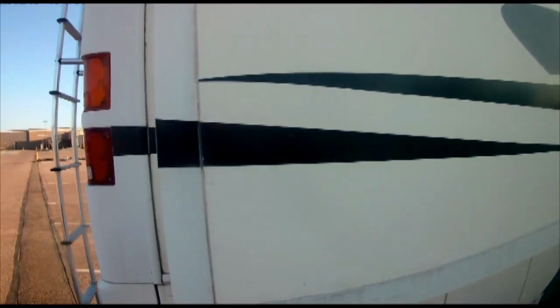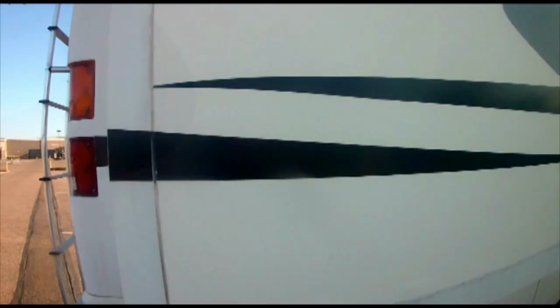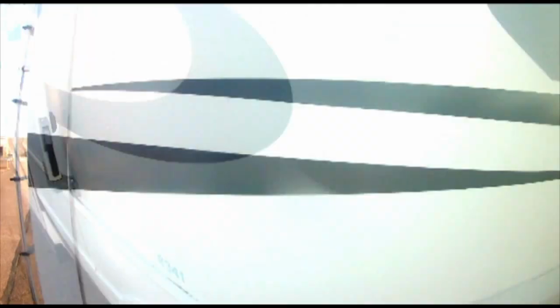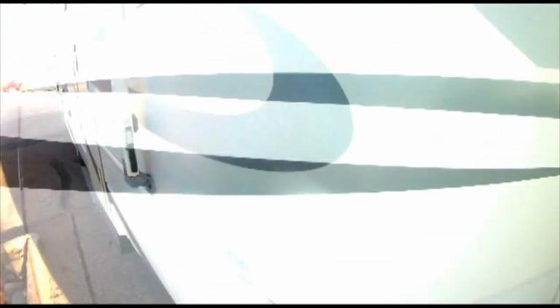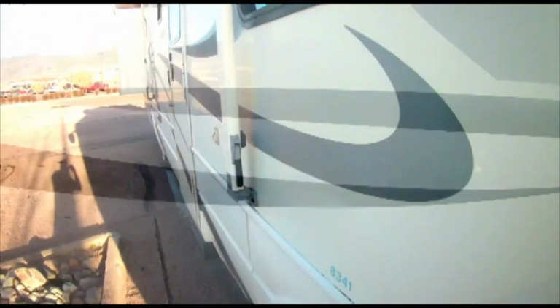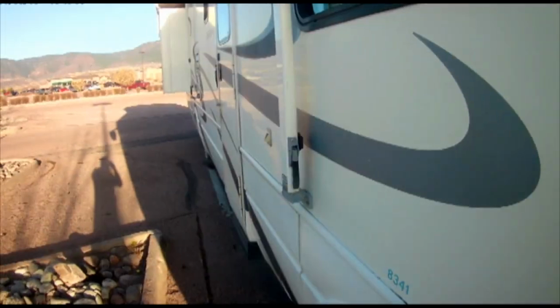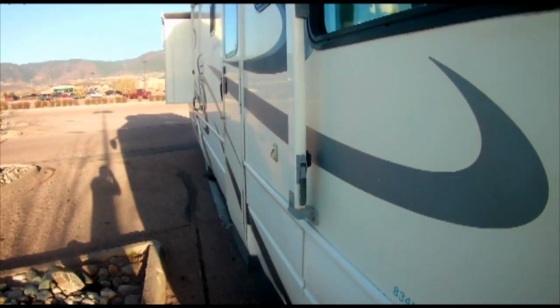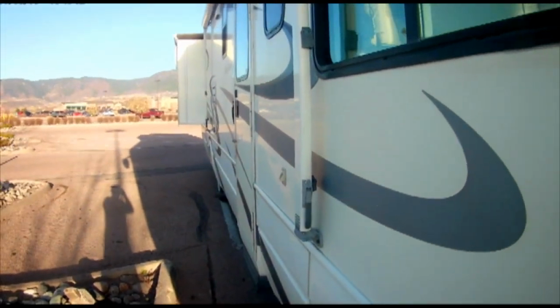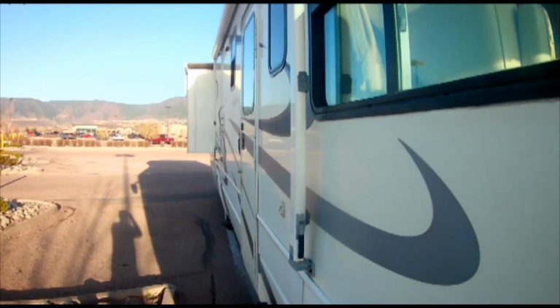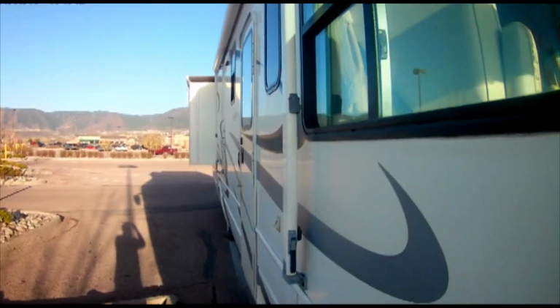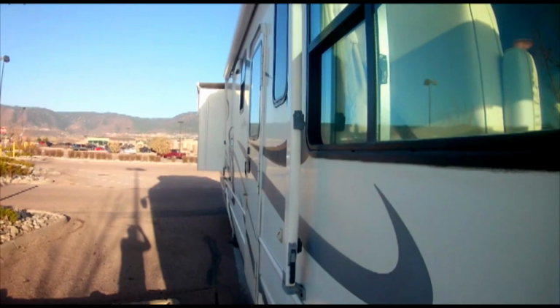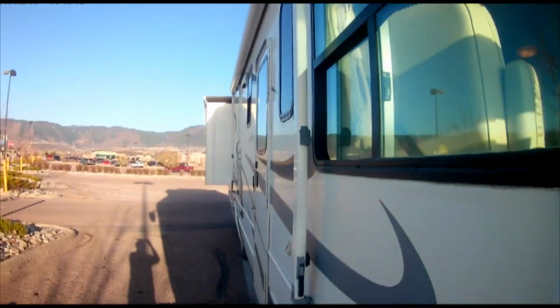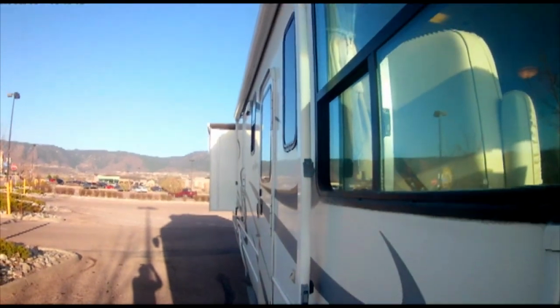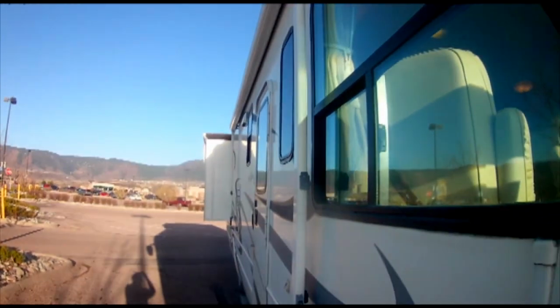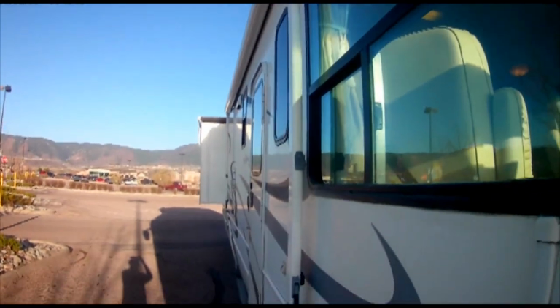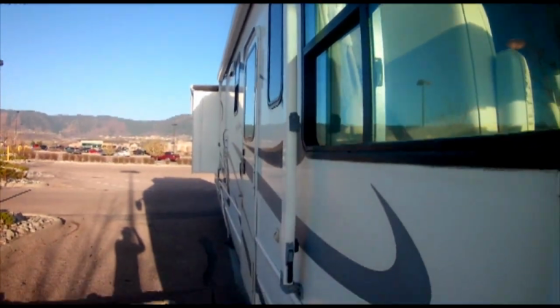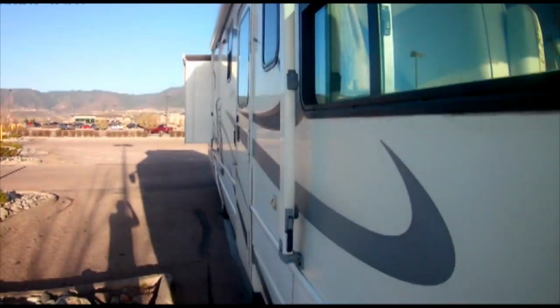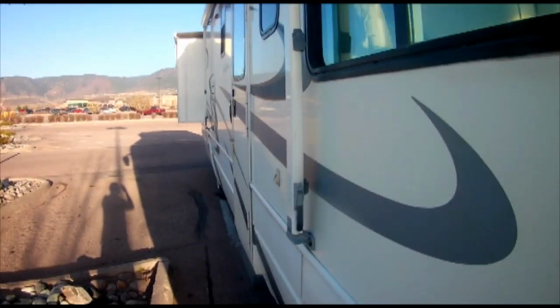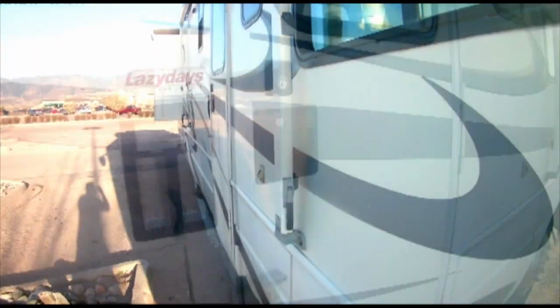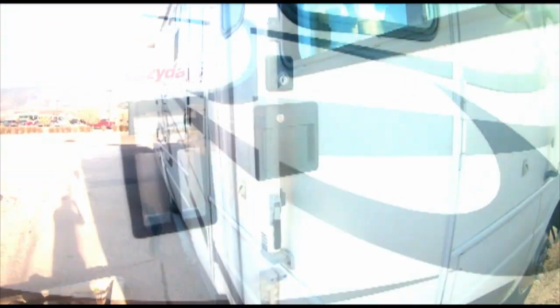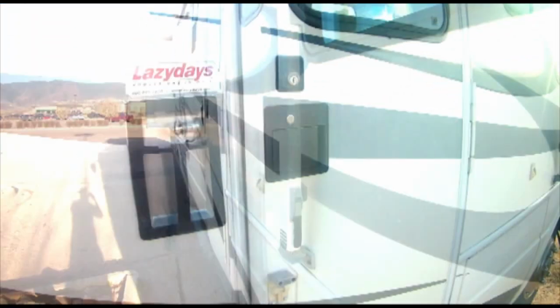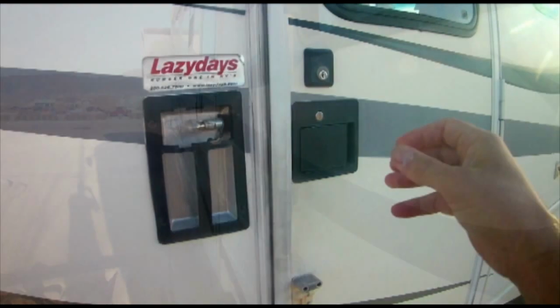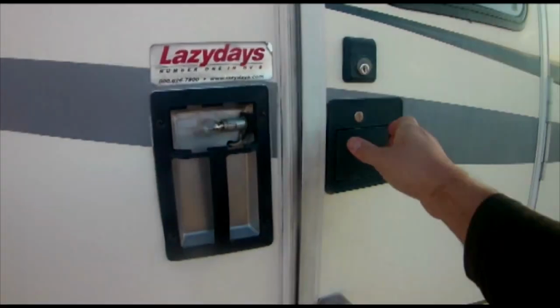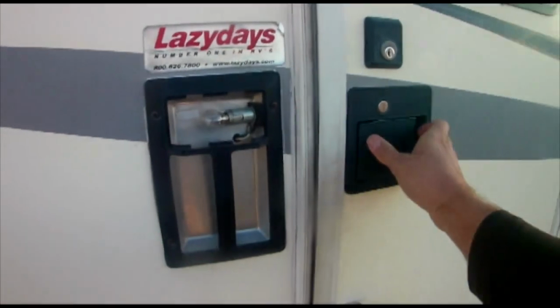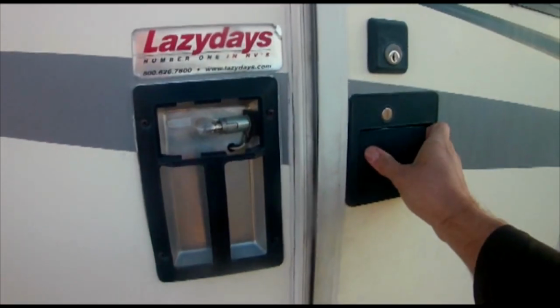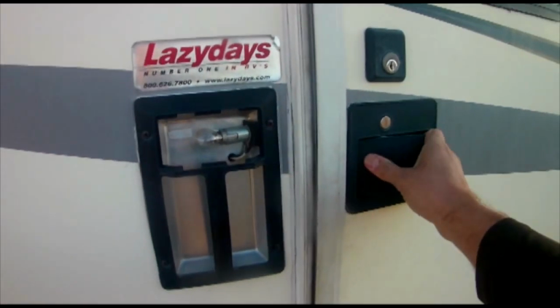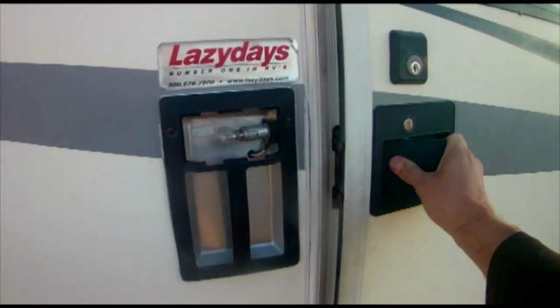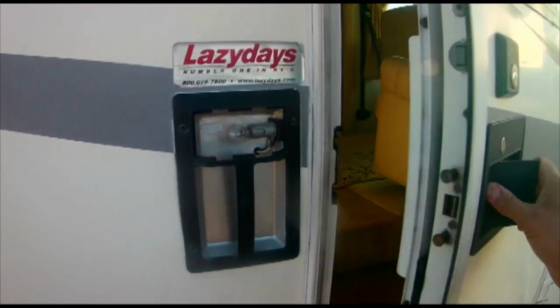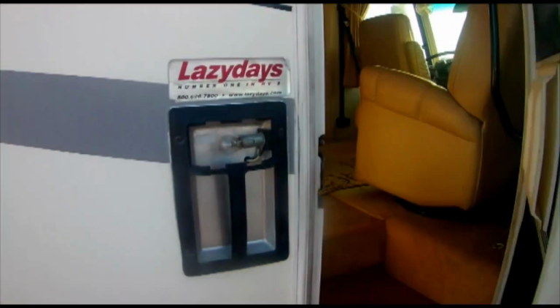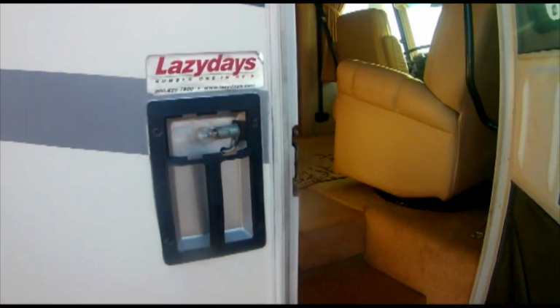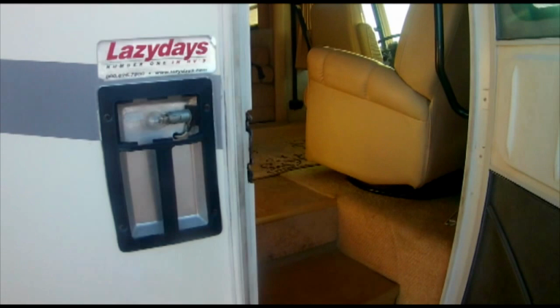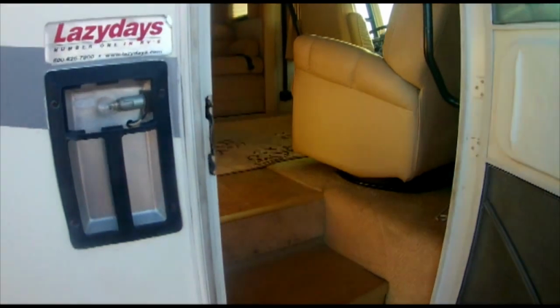It will sleep 6 comfortably. The master bedroom bed has firm and soft controls for comfortable sleeping.